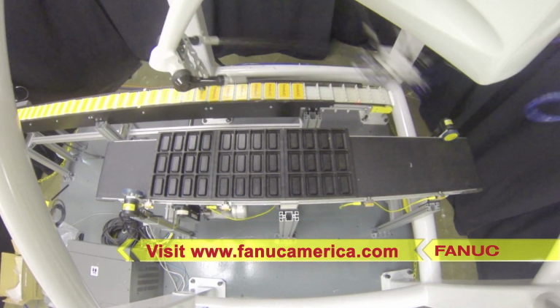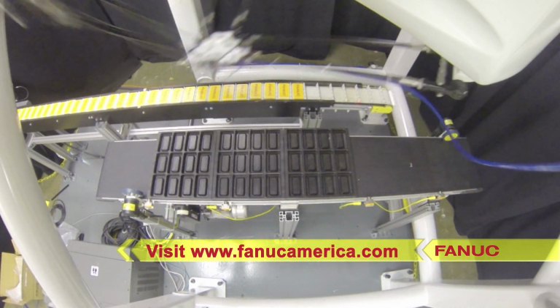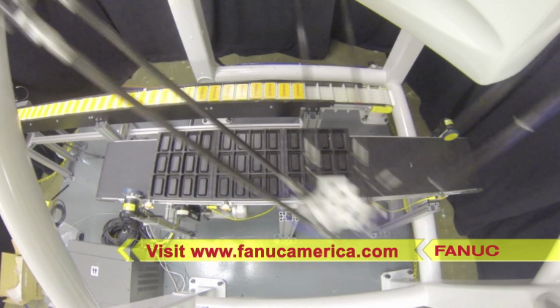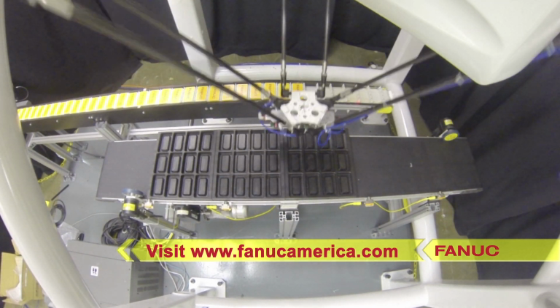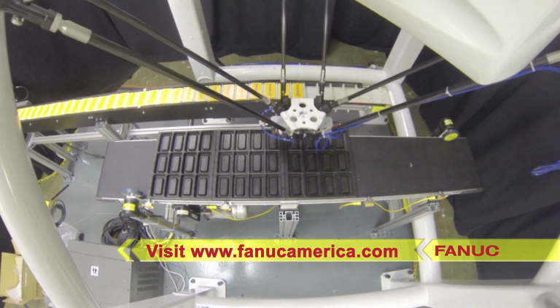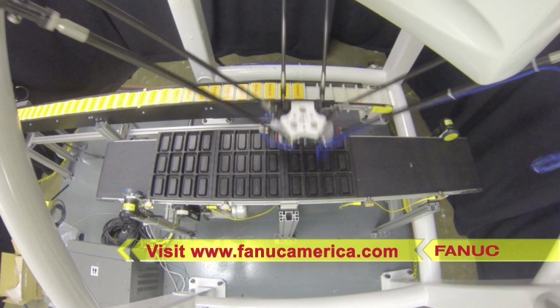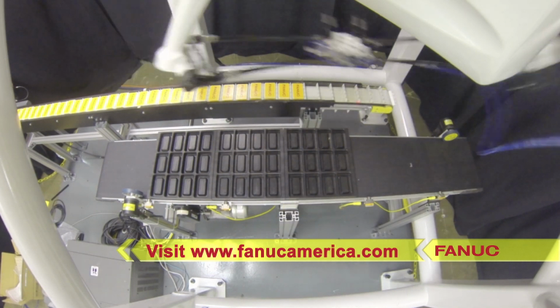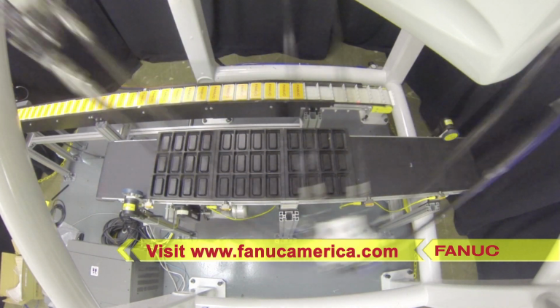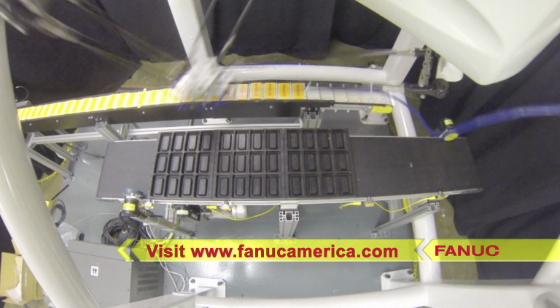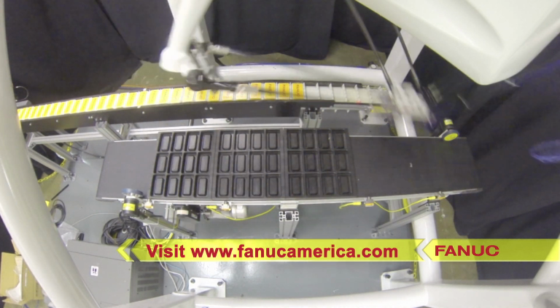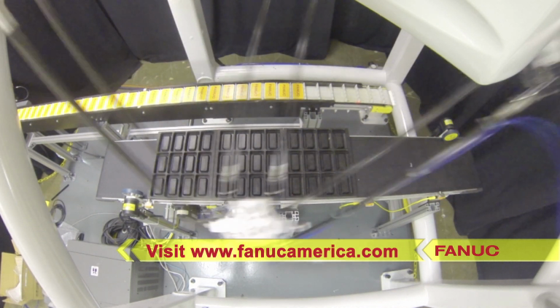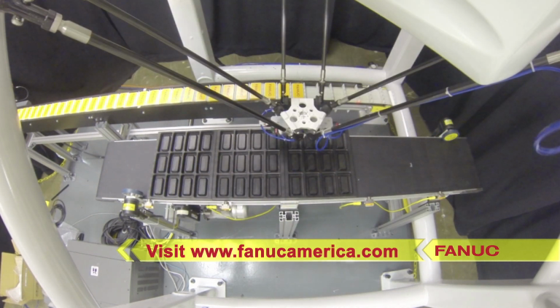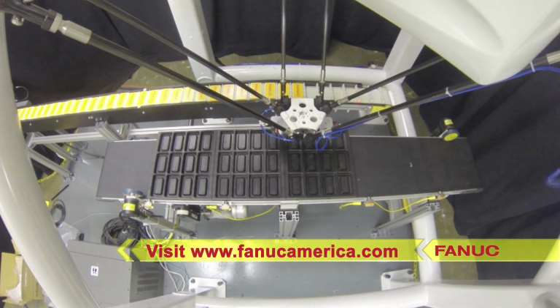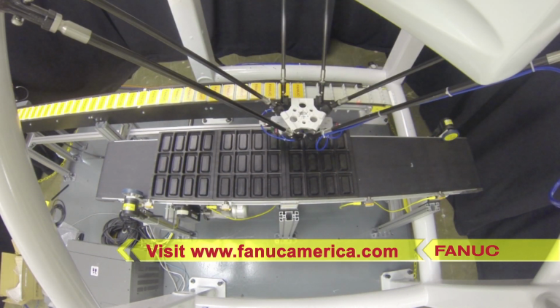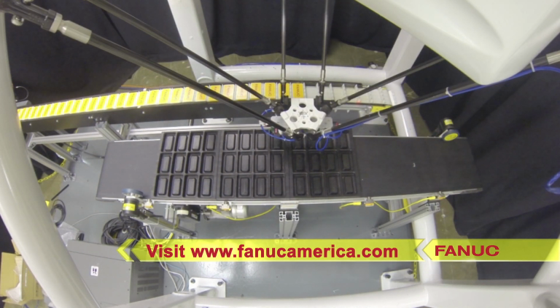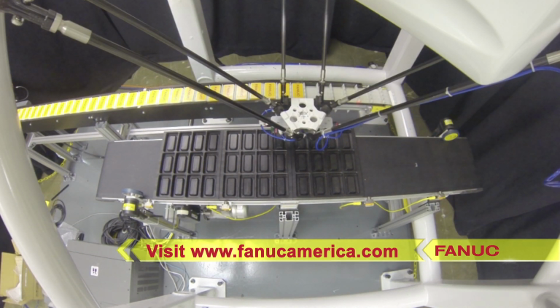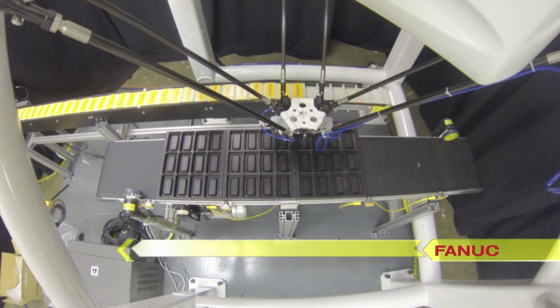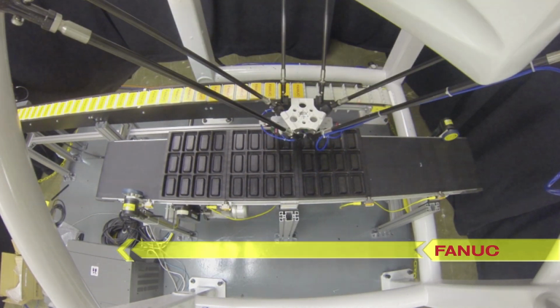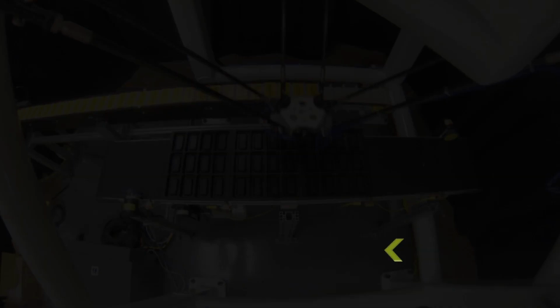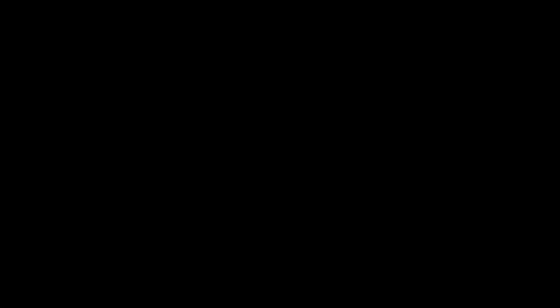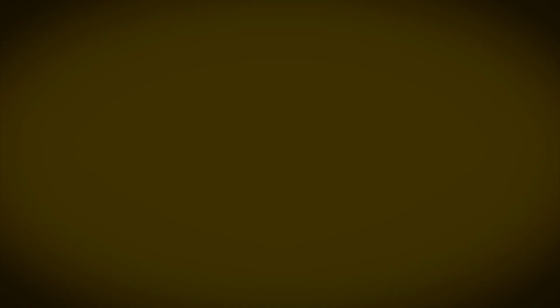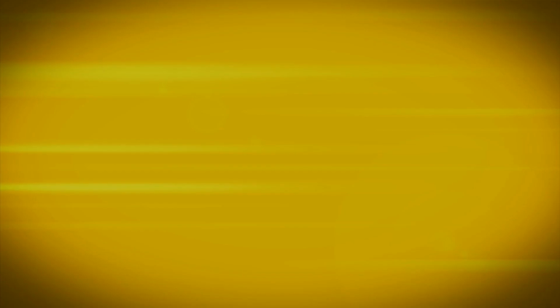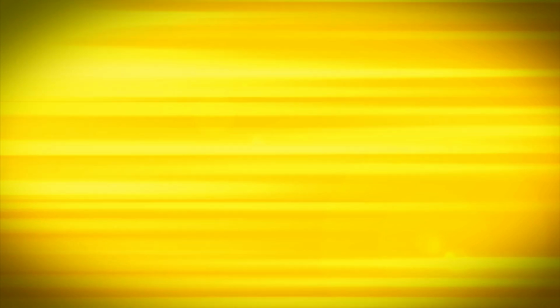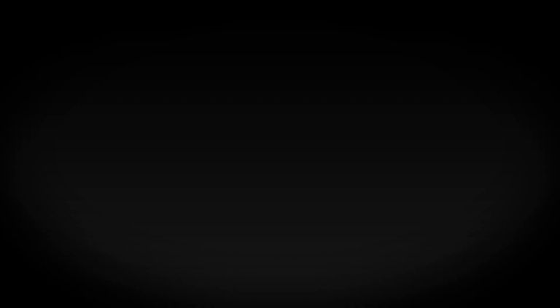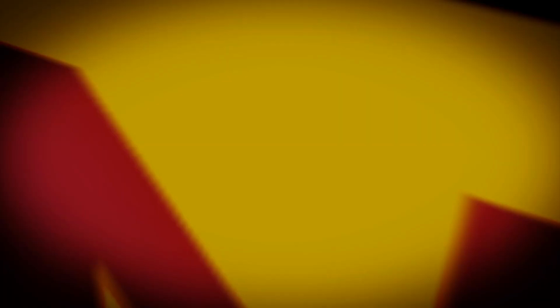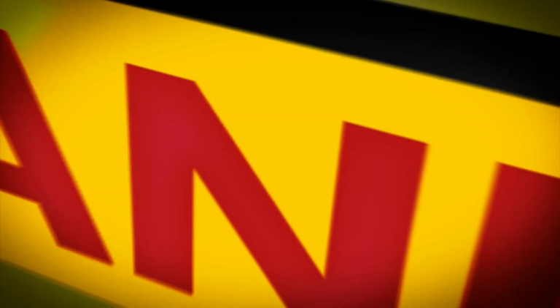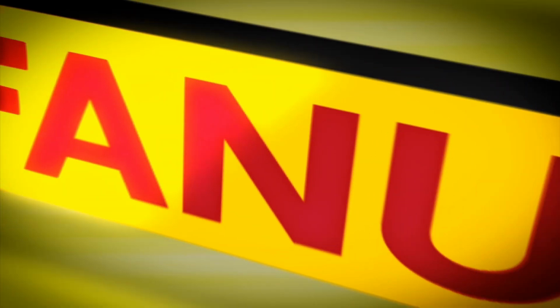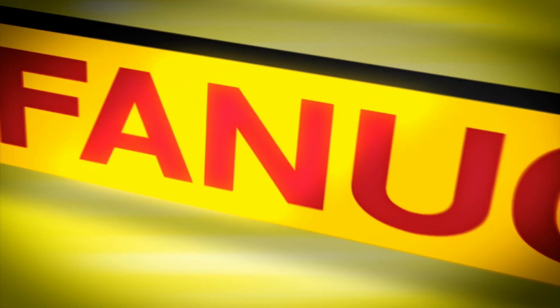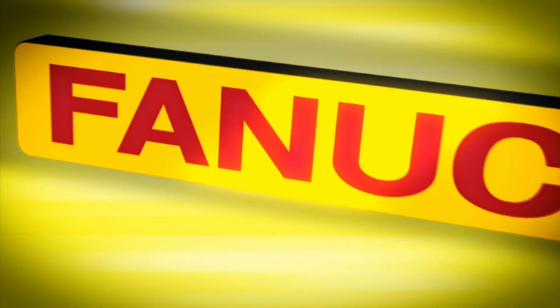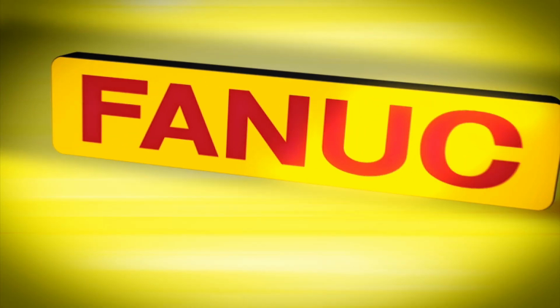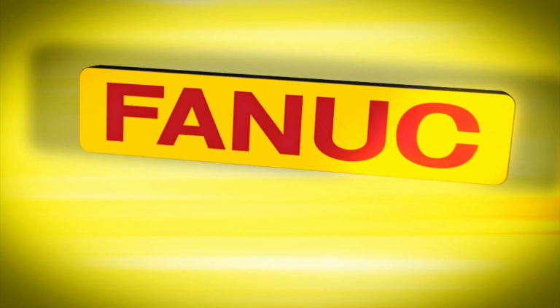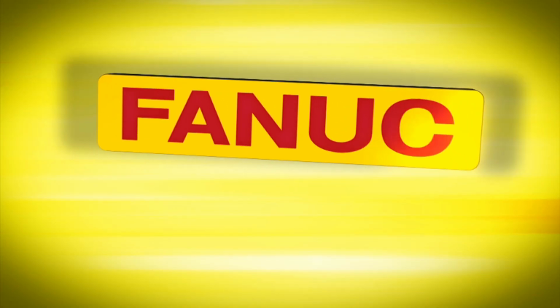To learn more, please visit FANUCAmerica.com.